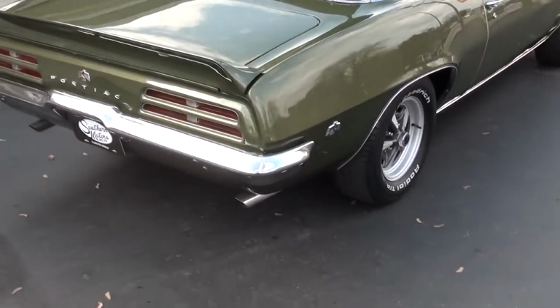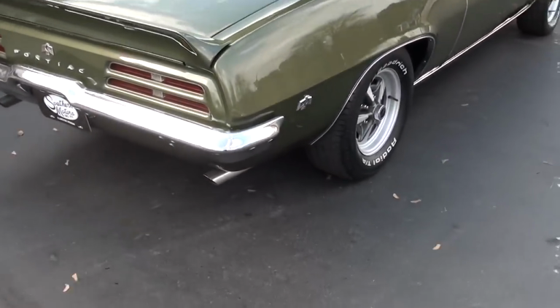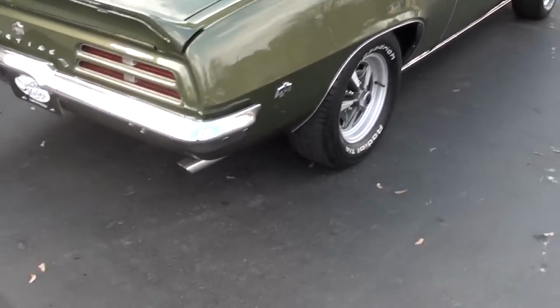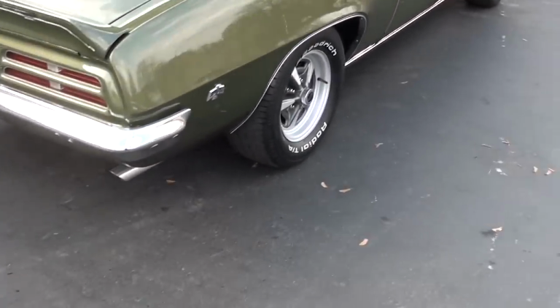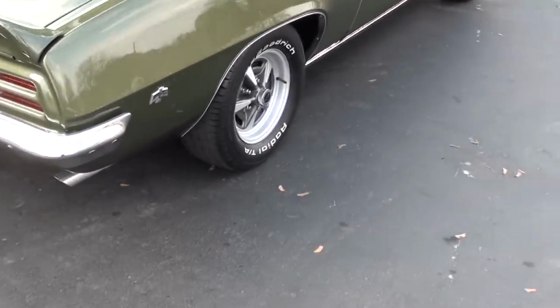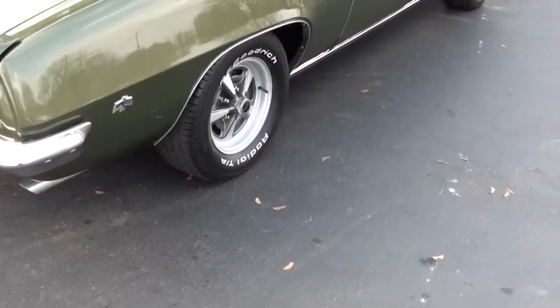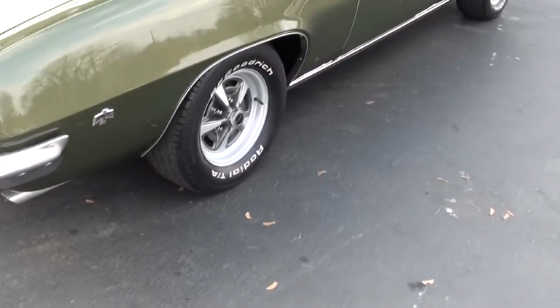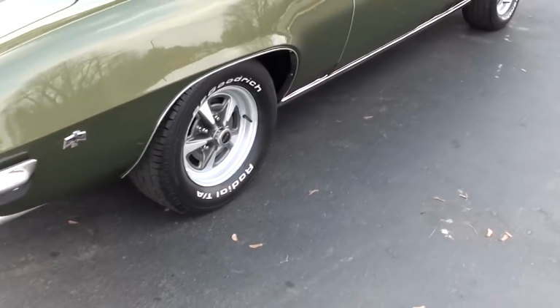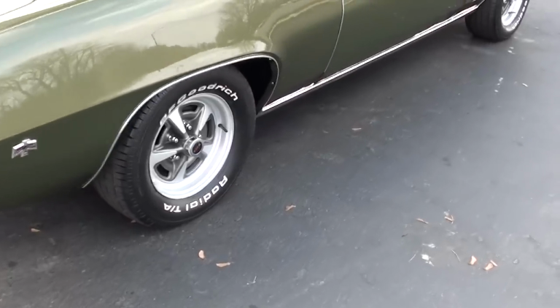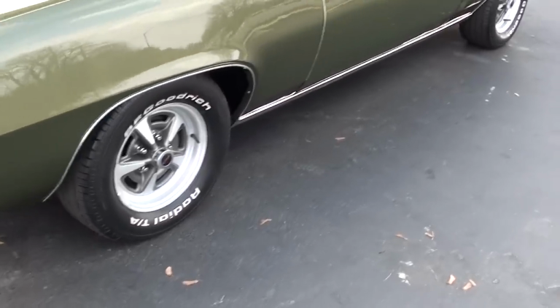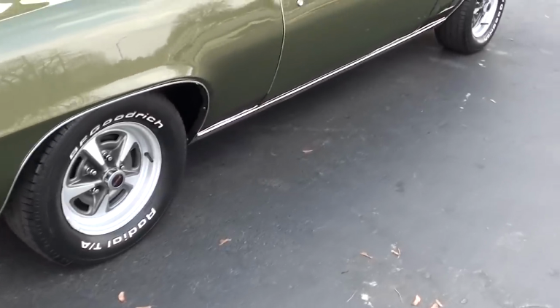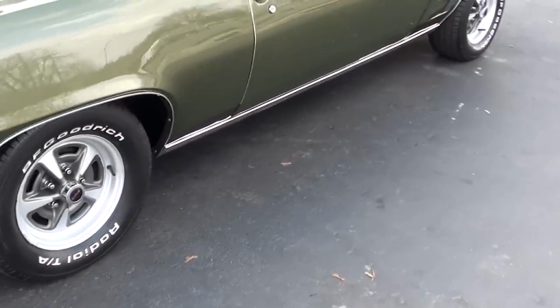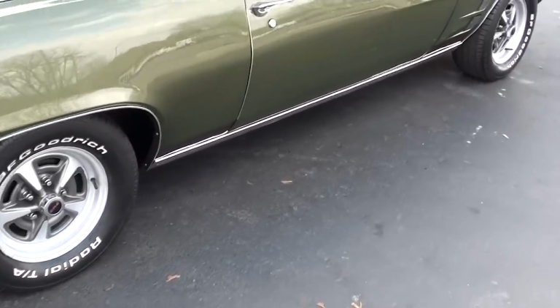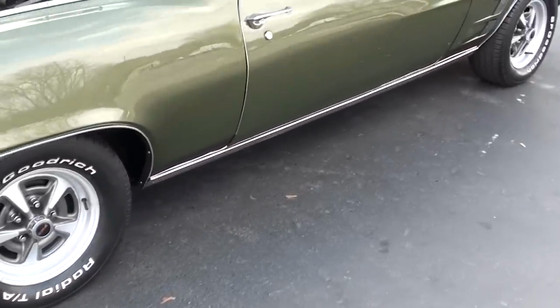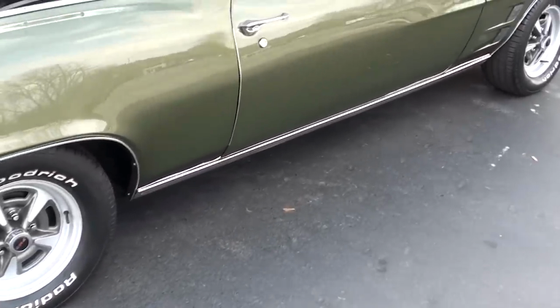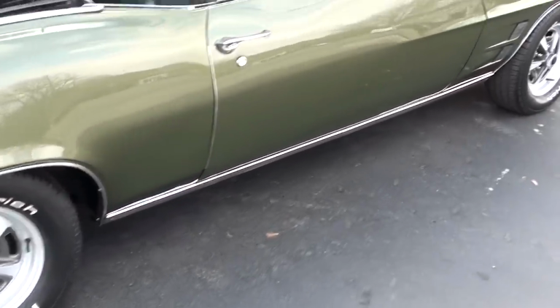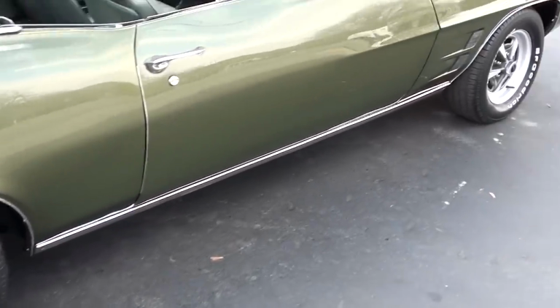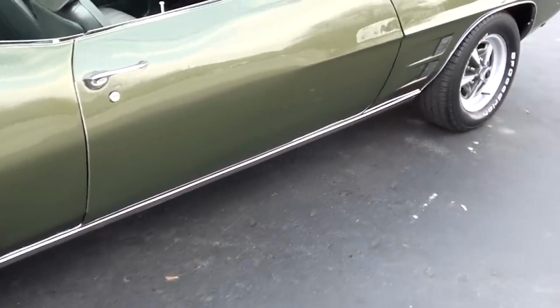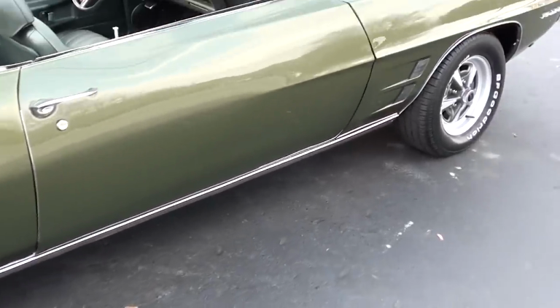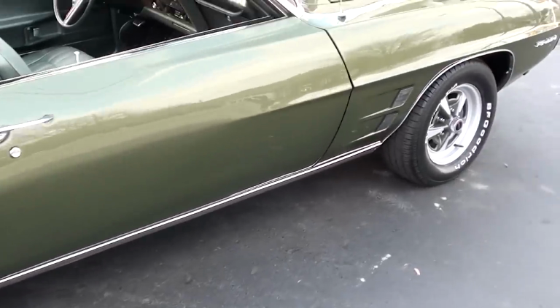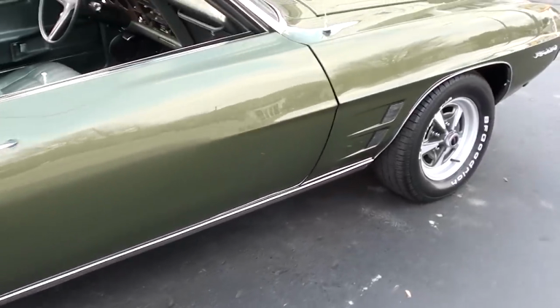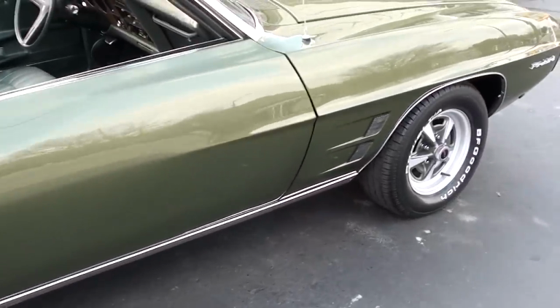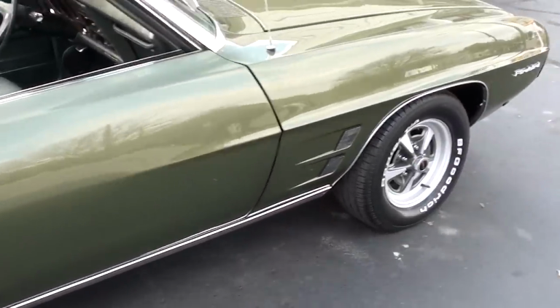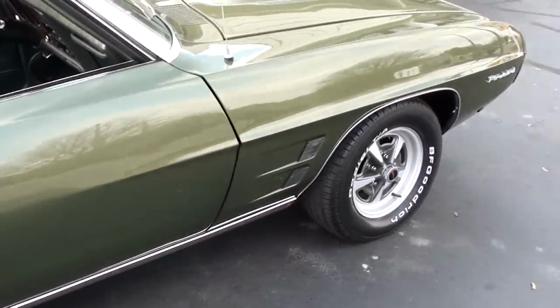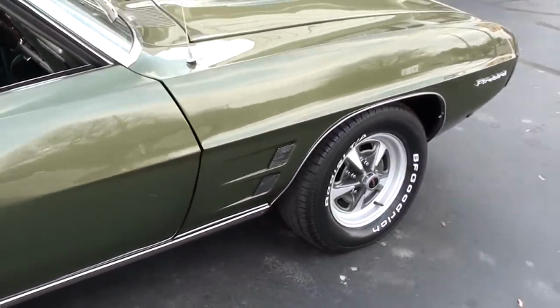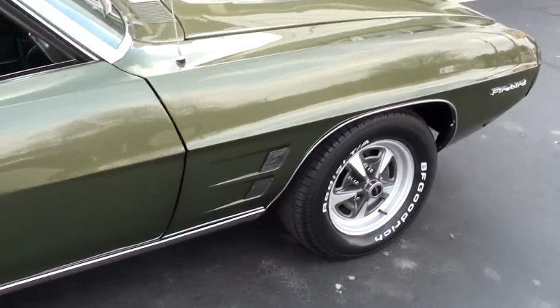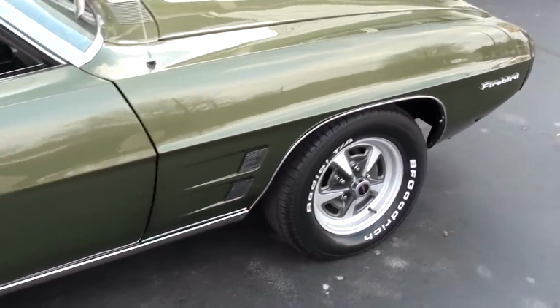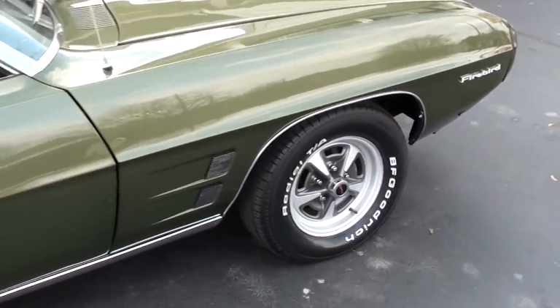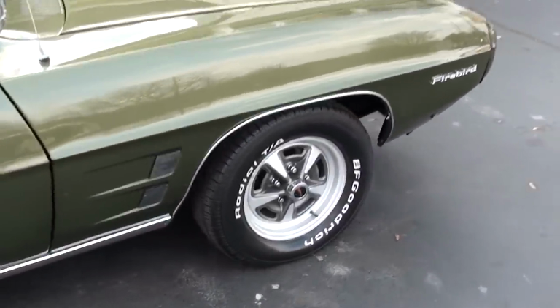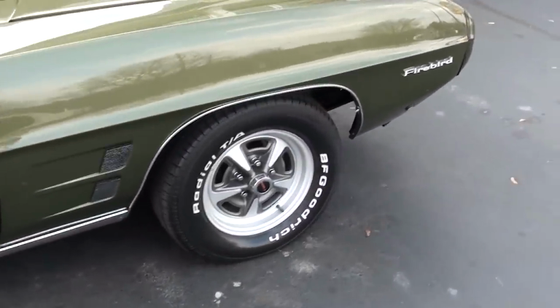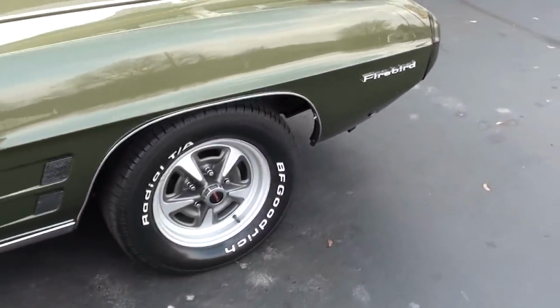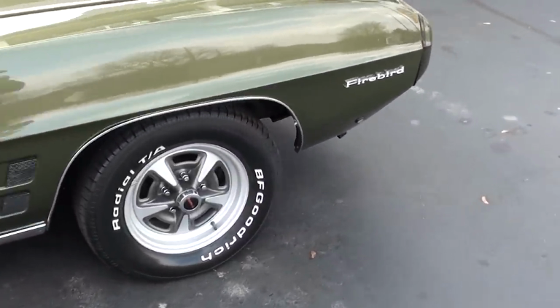I don't get a chance to own a lot of these cars. I've tried to buy a few of them lately and it's just tough to get your hands on one.